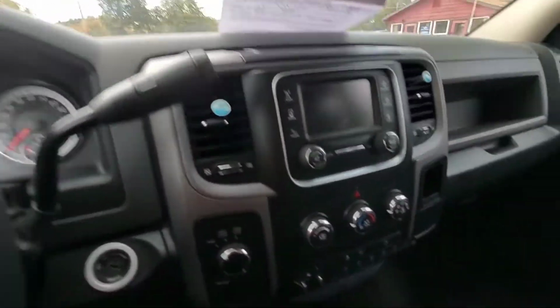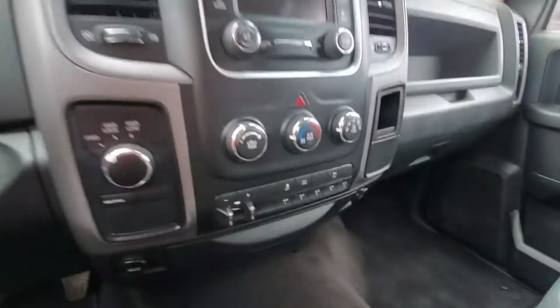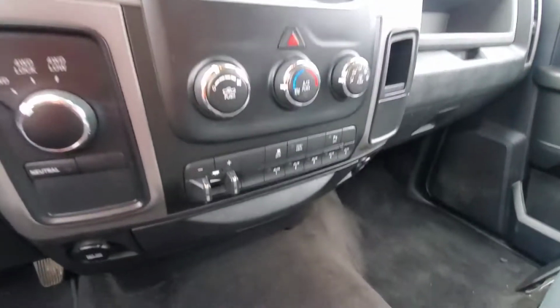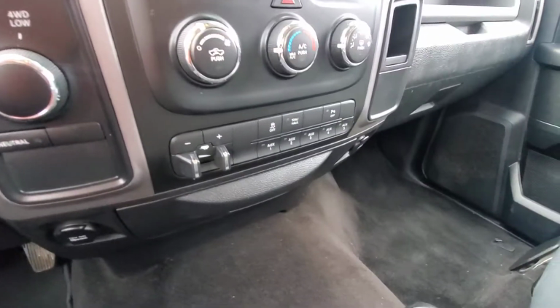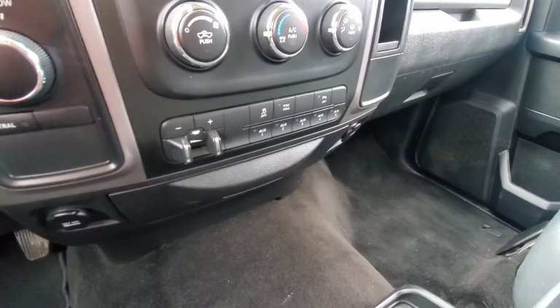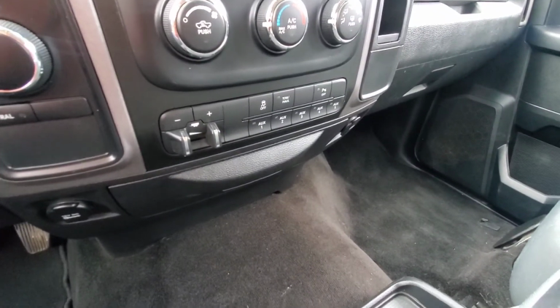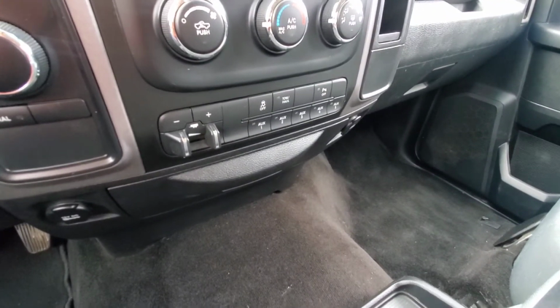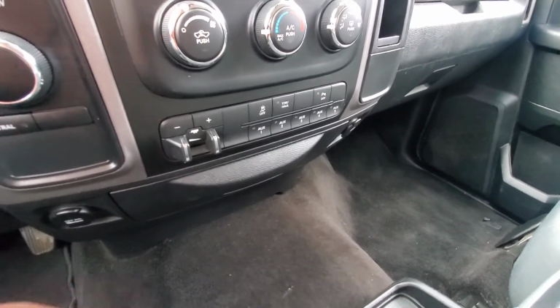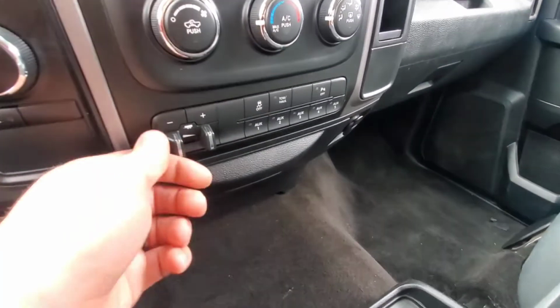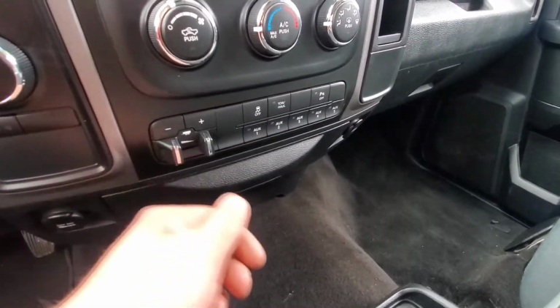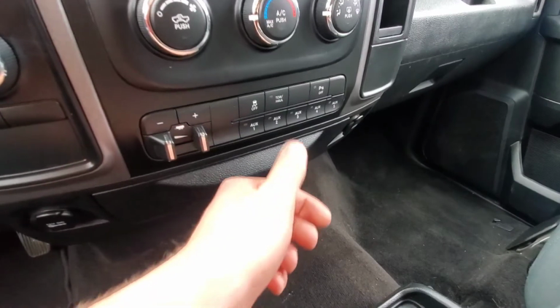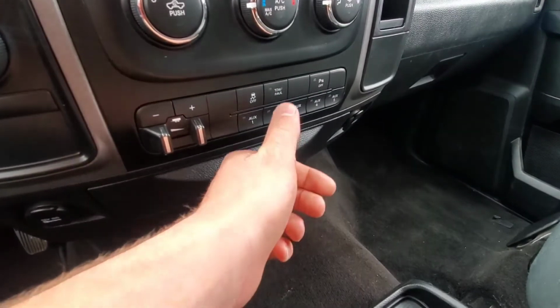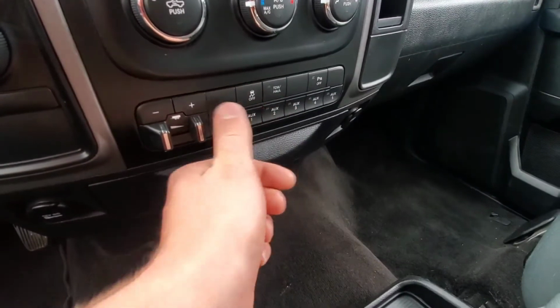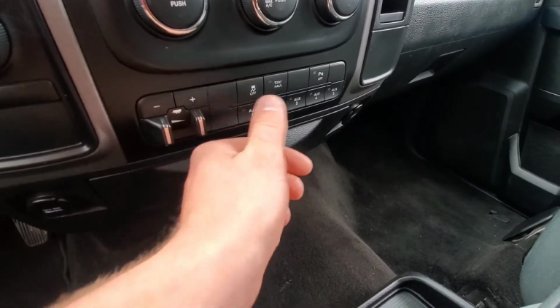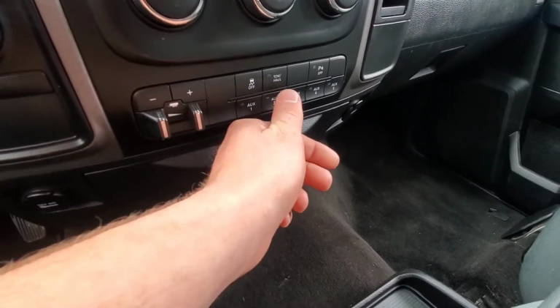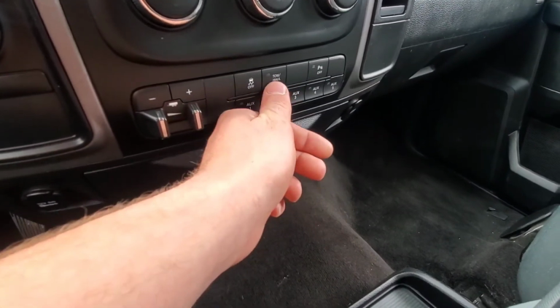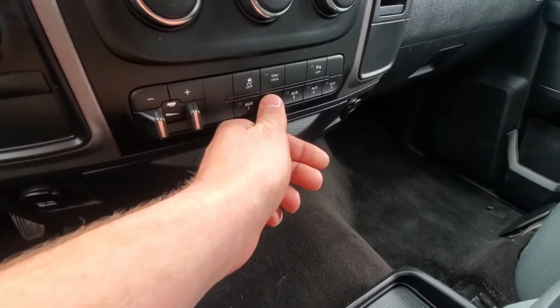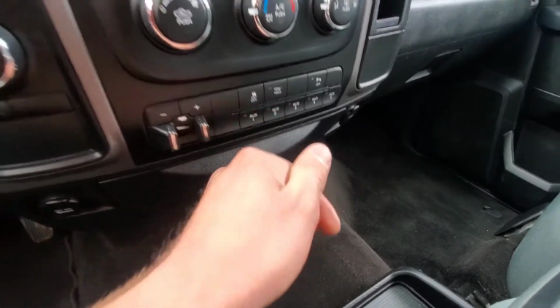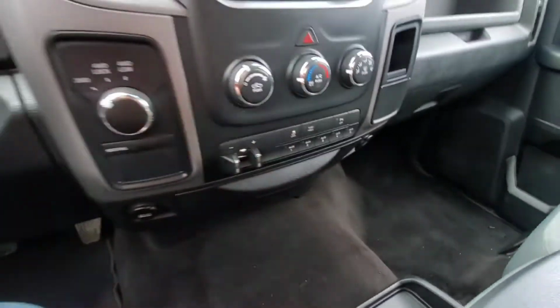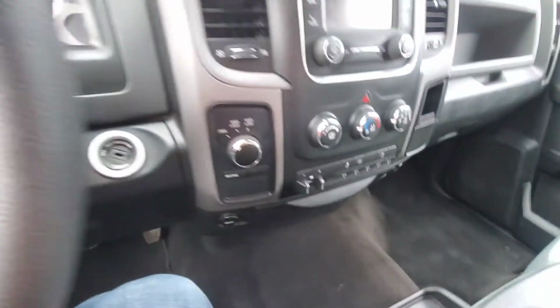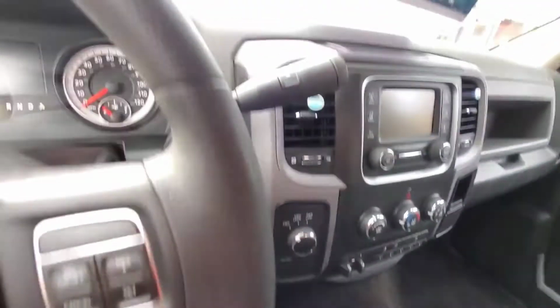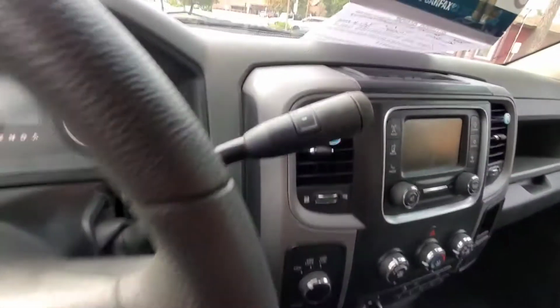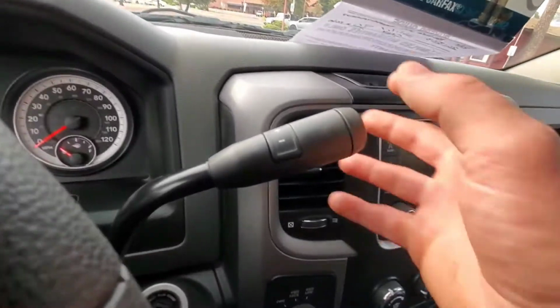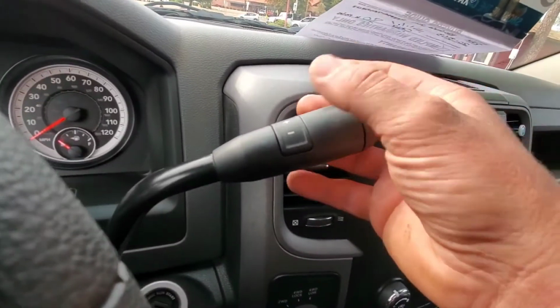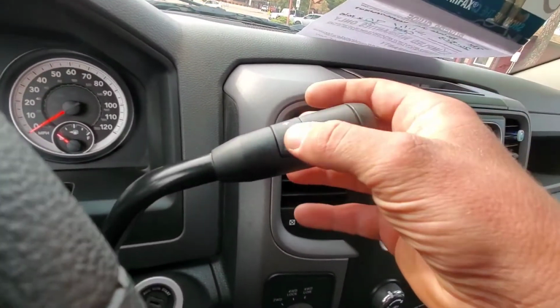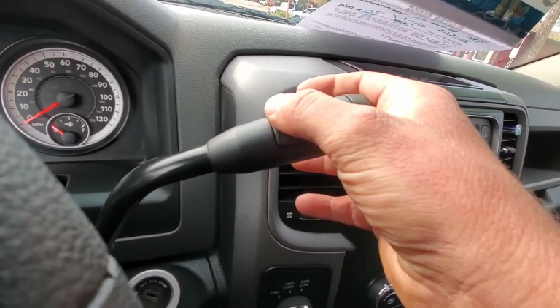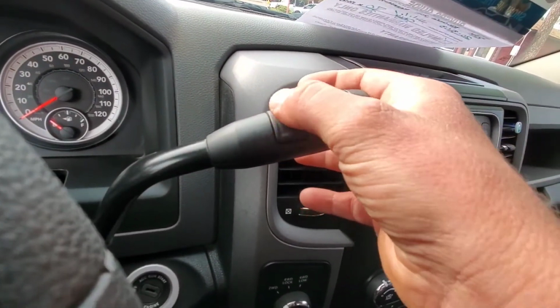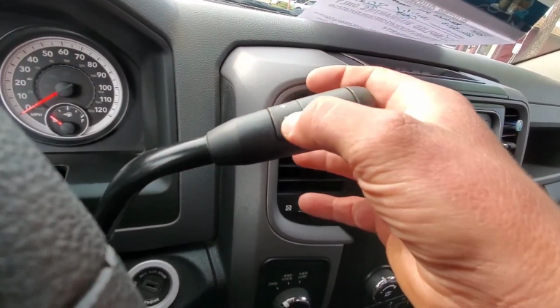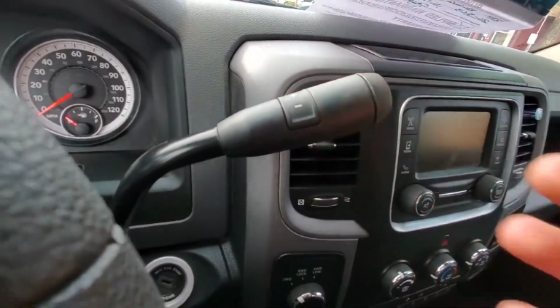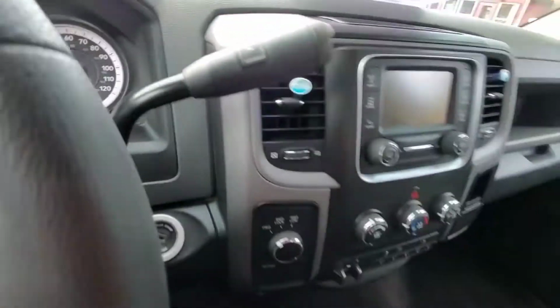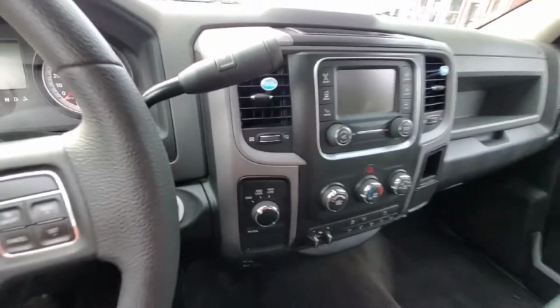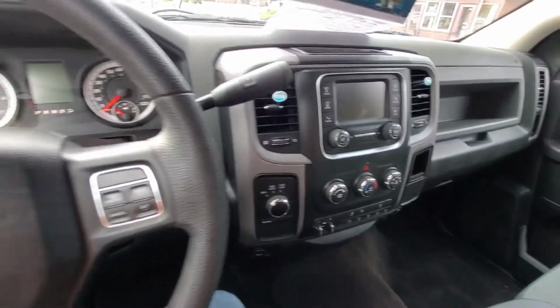This does have an electric trailer brake controller from the factory, as well as a tow haul mode. You can also put it into manual shift mode and use those buttons there to shift through the gears.